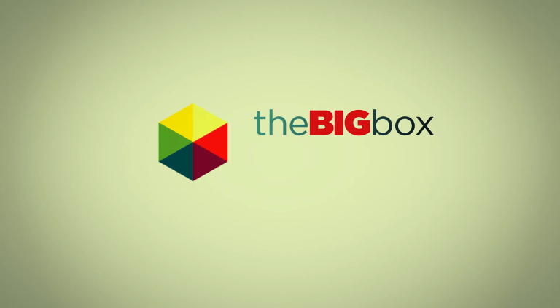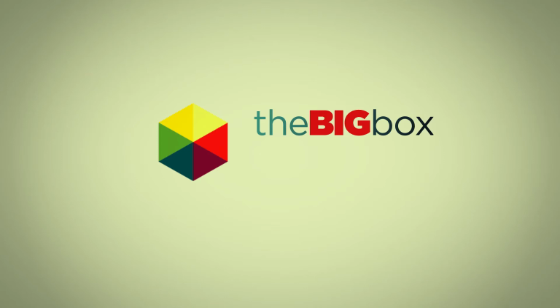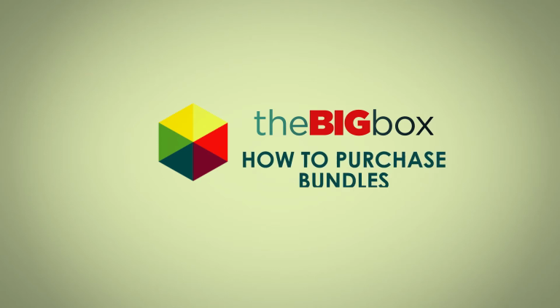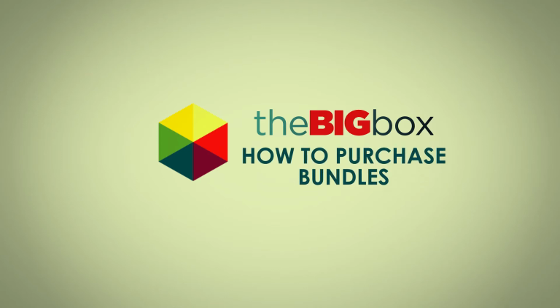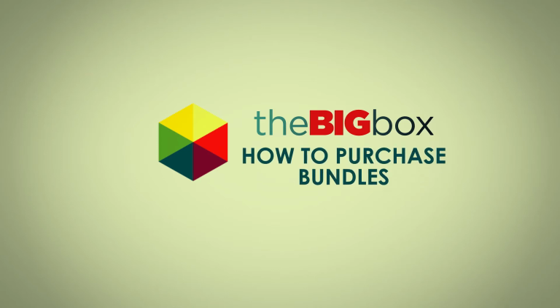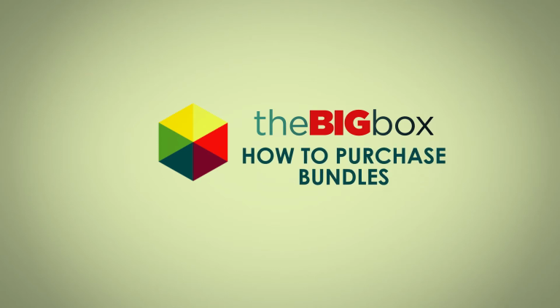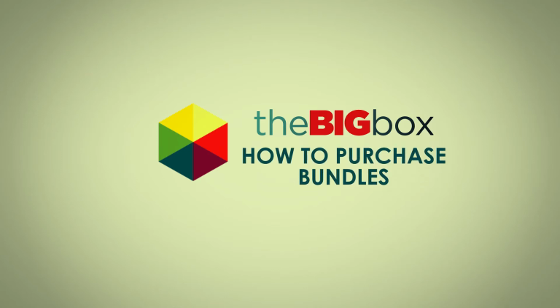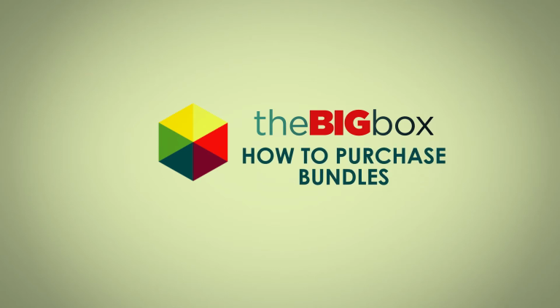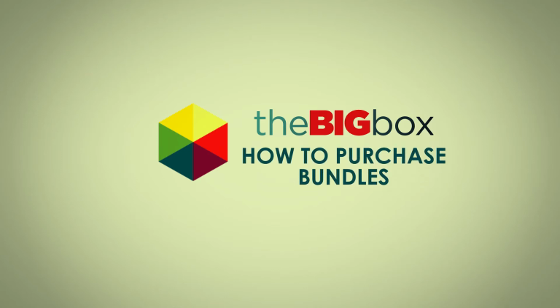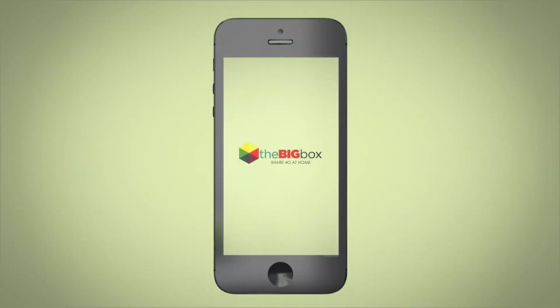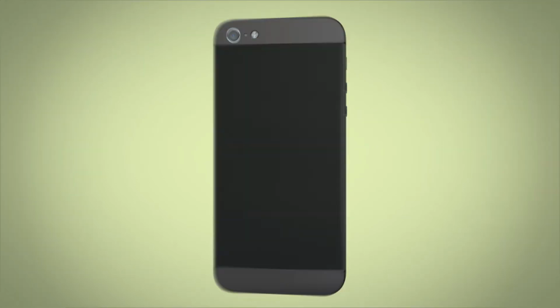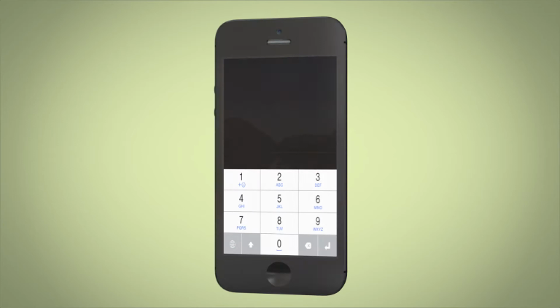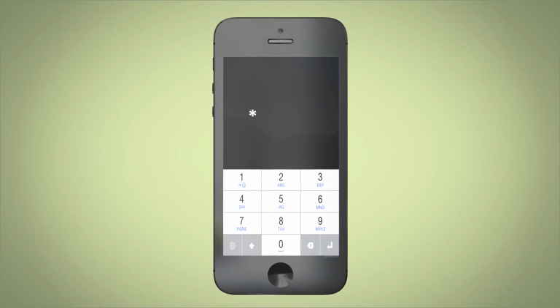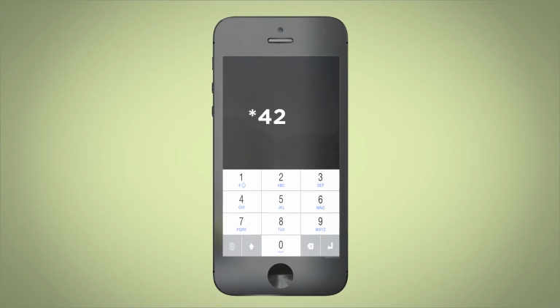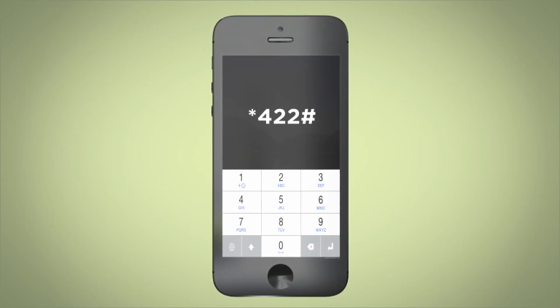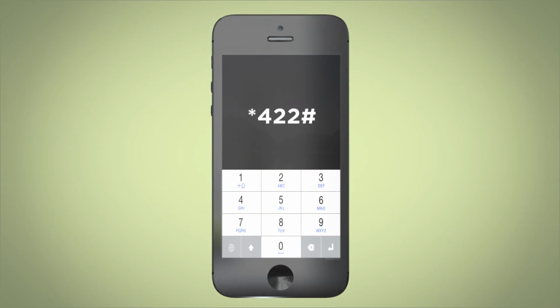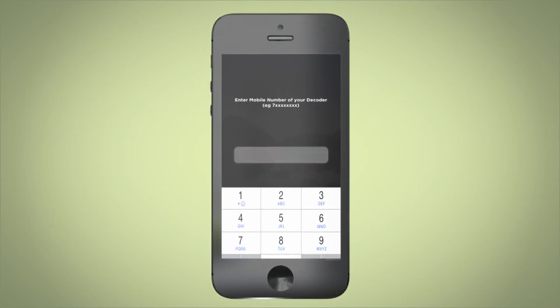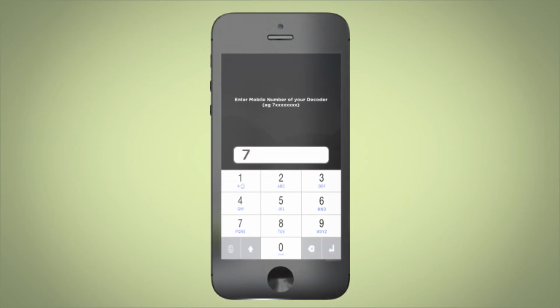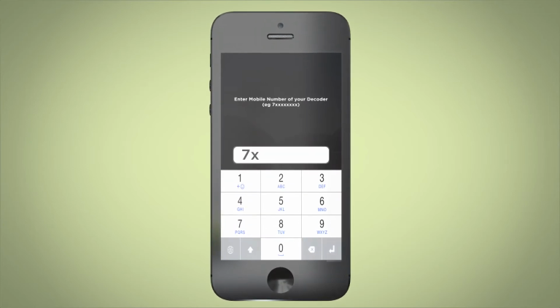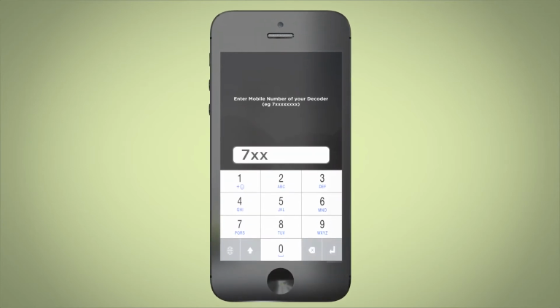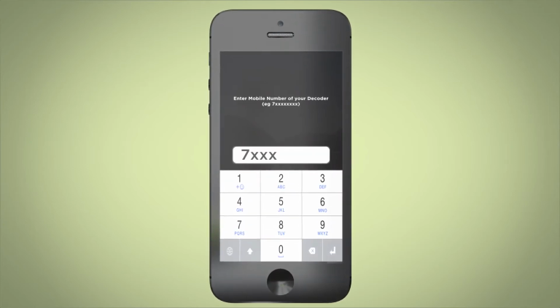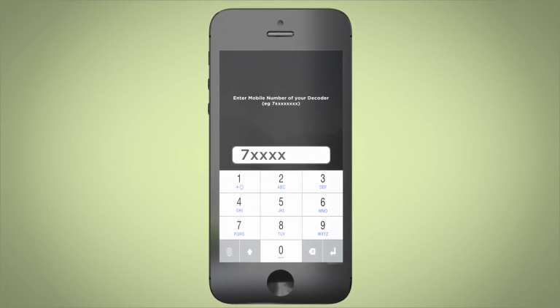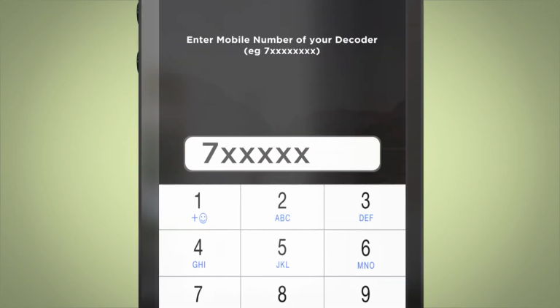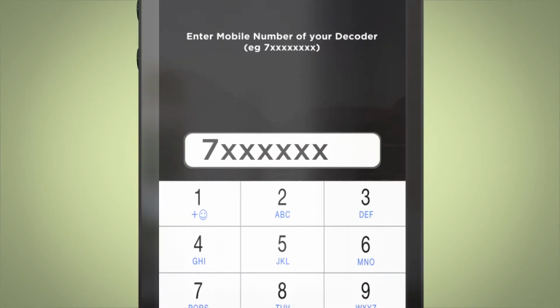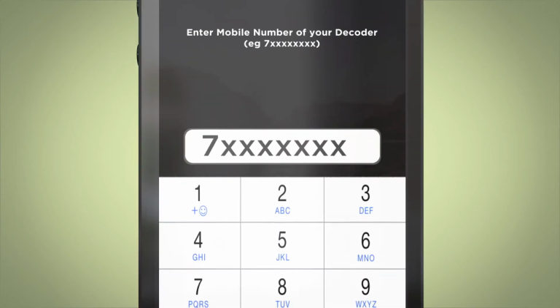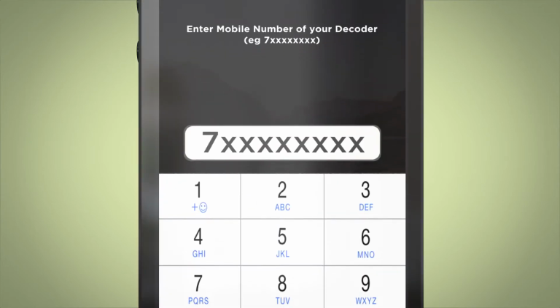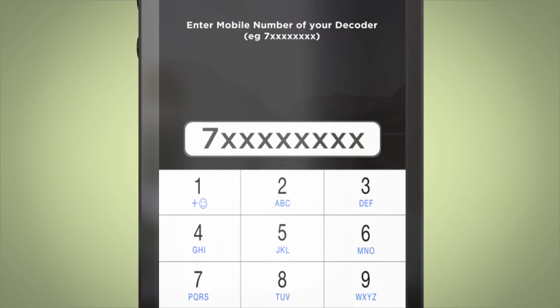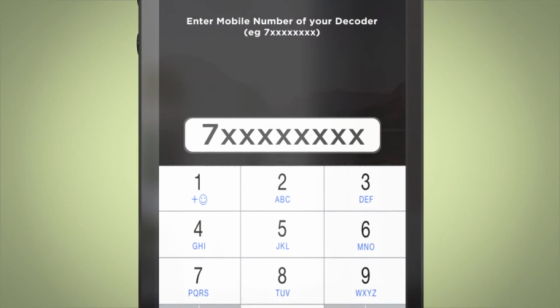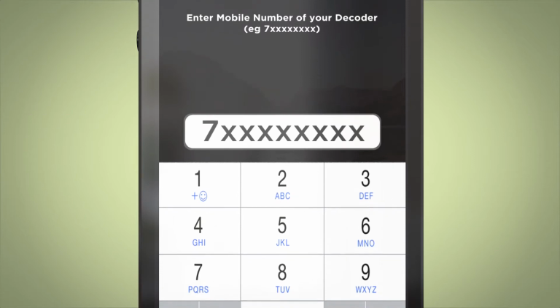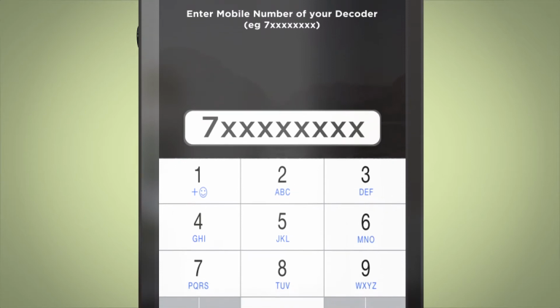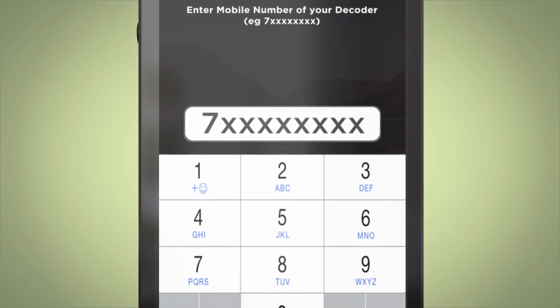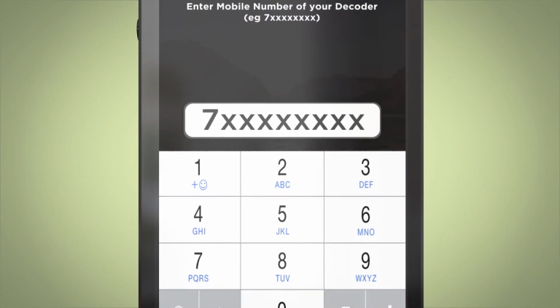To purchase an Internet Bundle from the big box, dial star 422 hash and enter the mobile number of your decoder, starting with 7 and excluding the first 0.